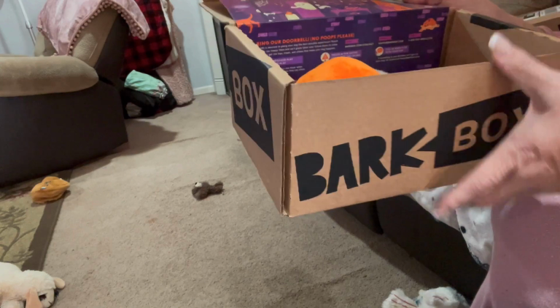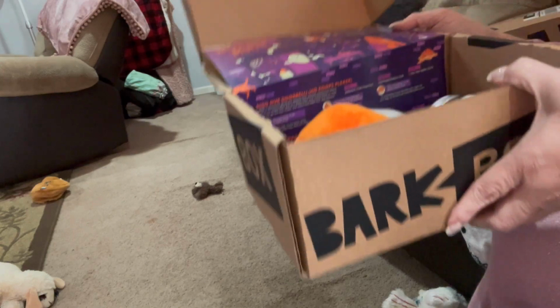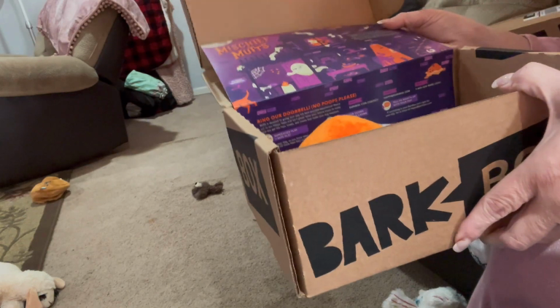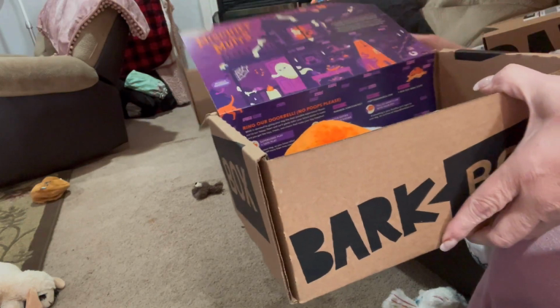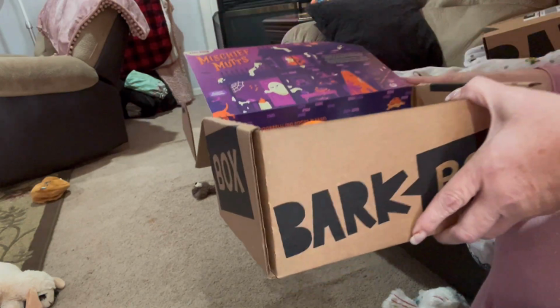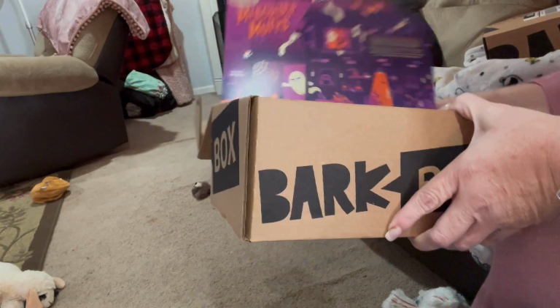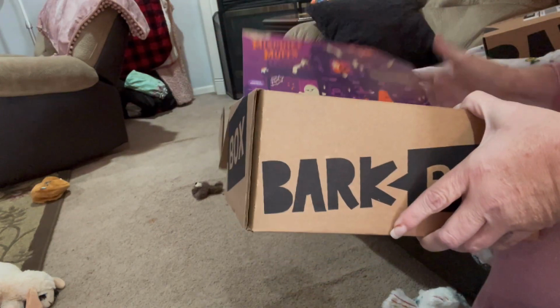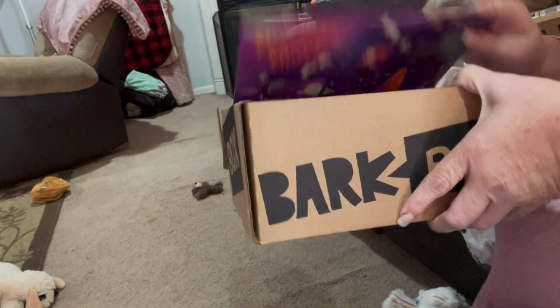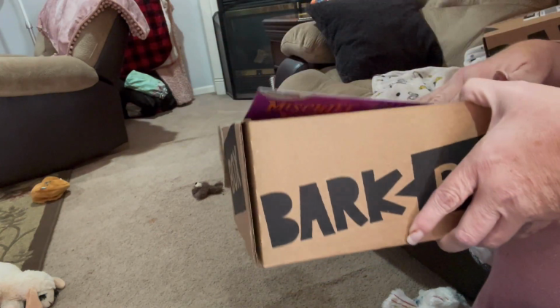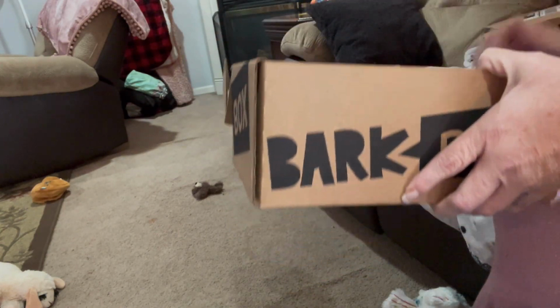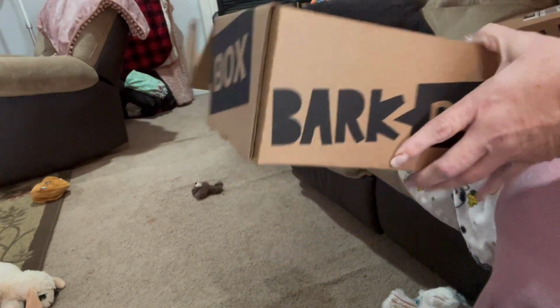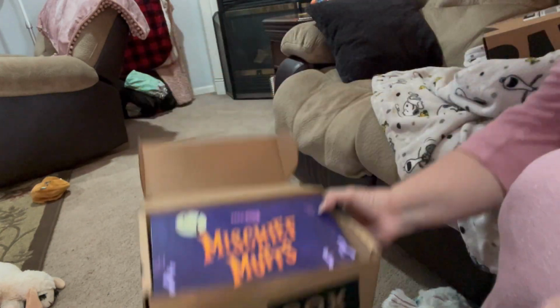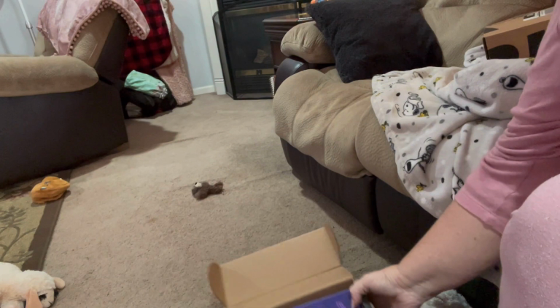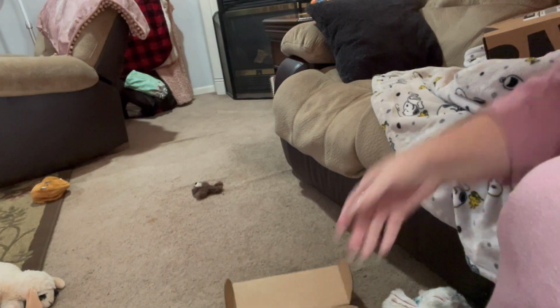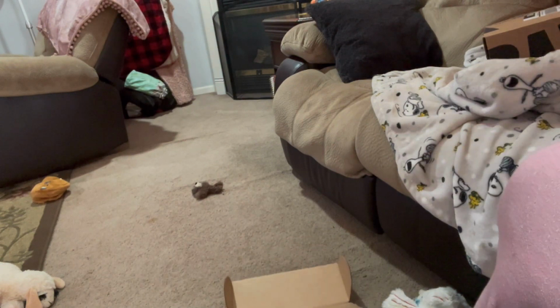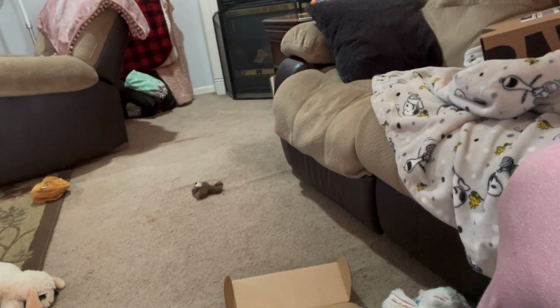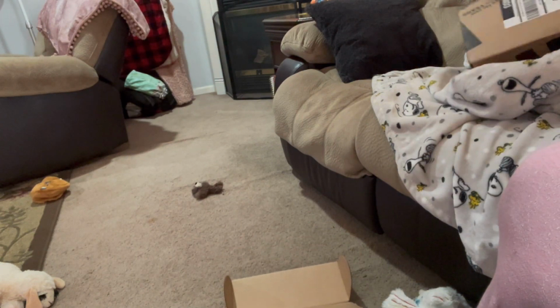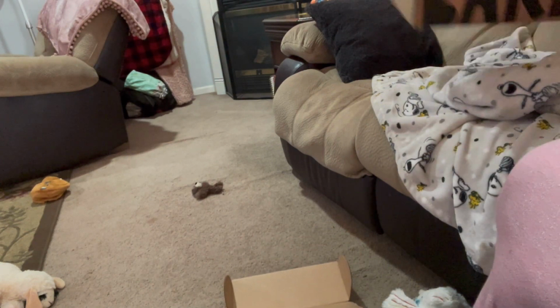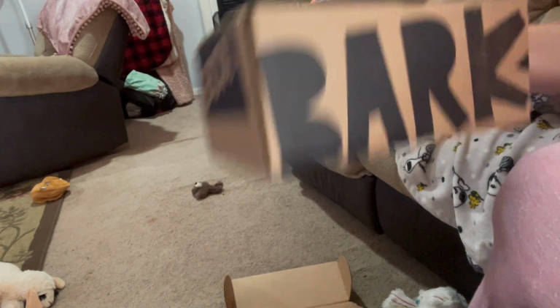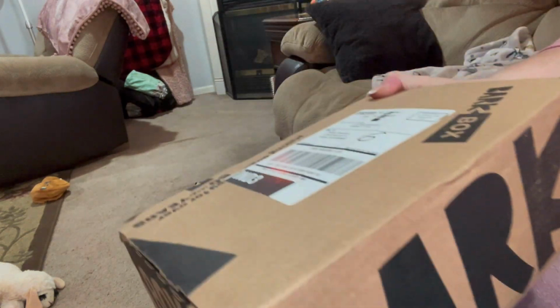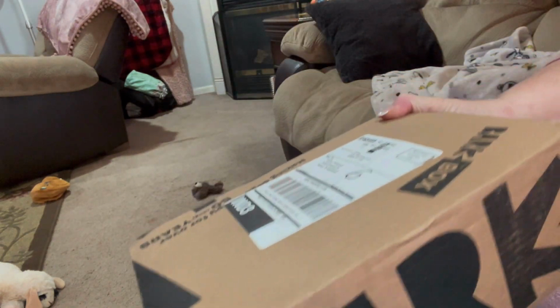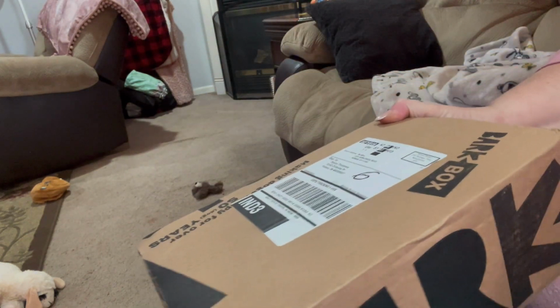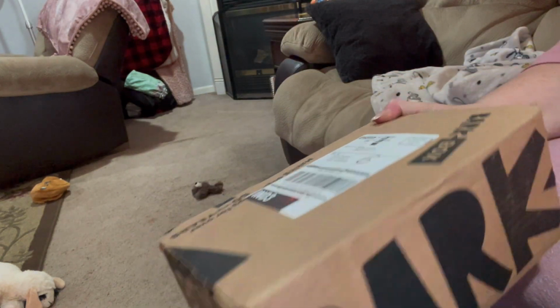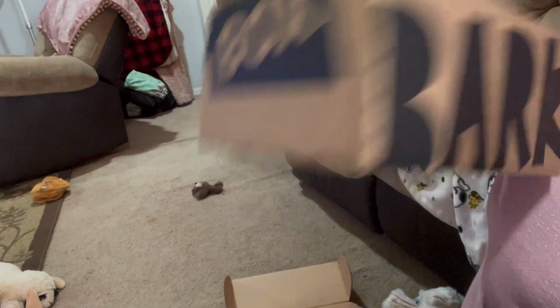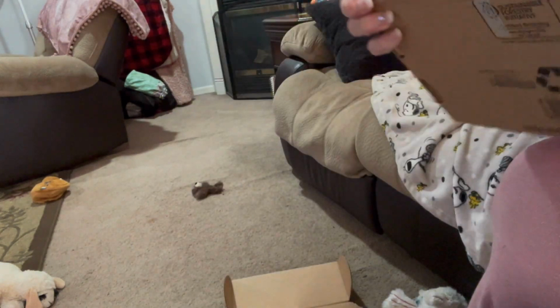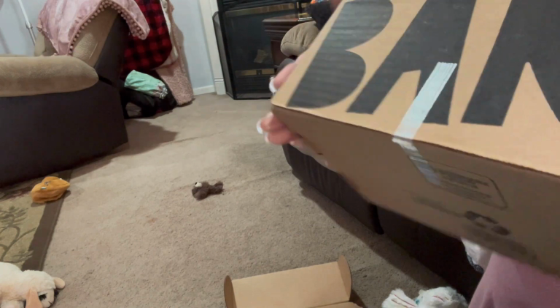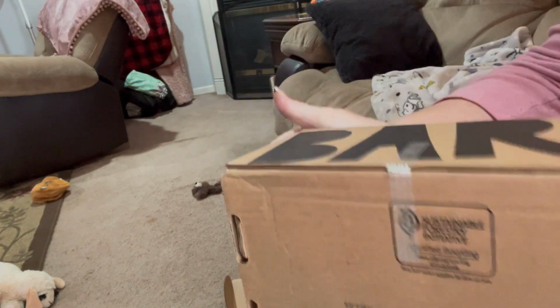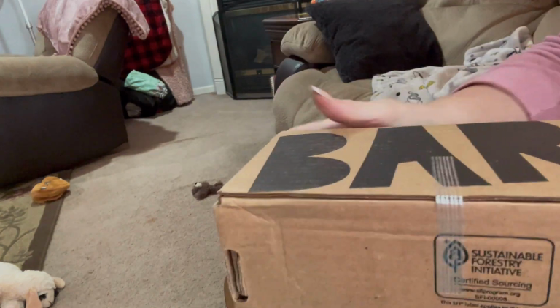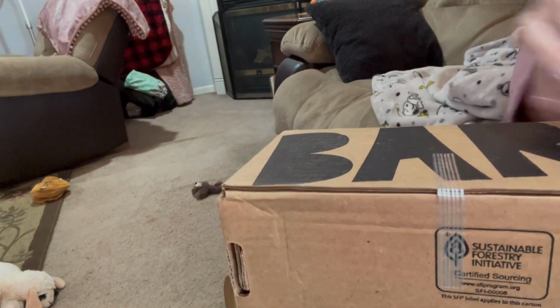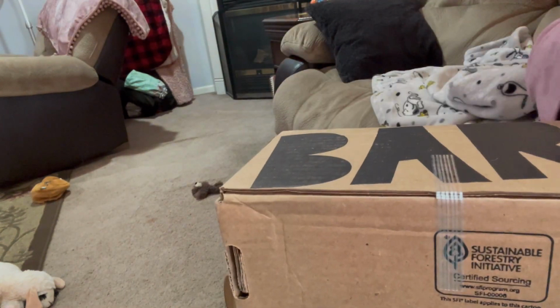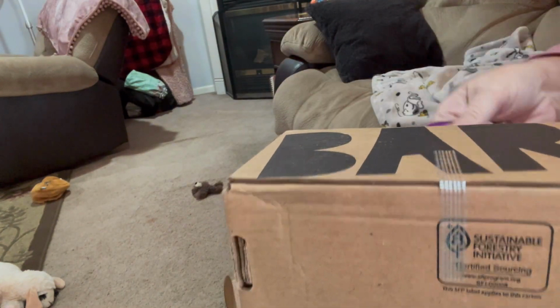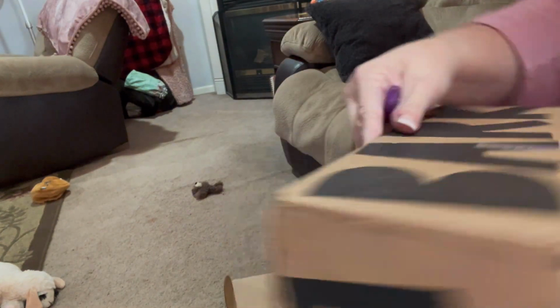I'm going to go ahead and put these in here so the dogs can pull them out, because I think they enjoy doing that. I'll put this one down and get the other one. This one must be the November box.